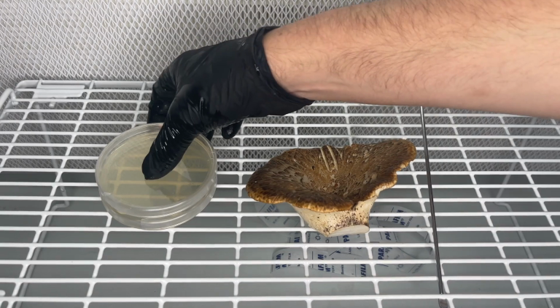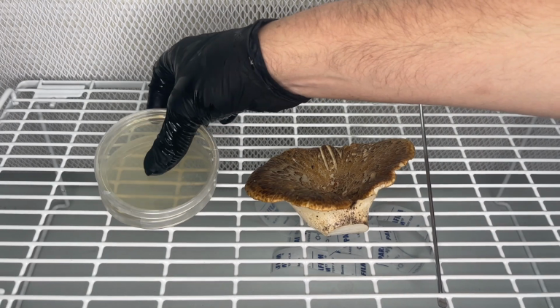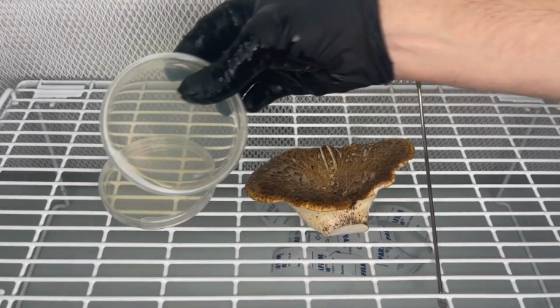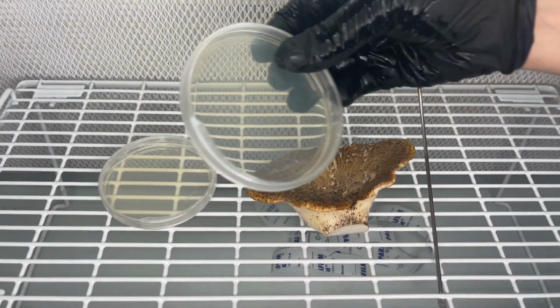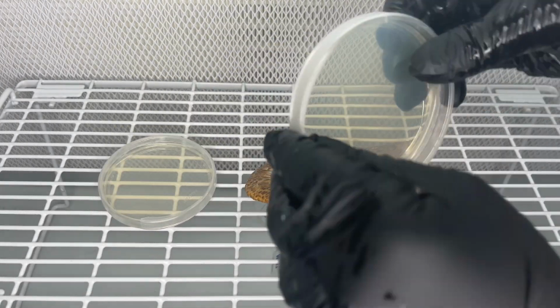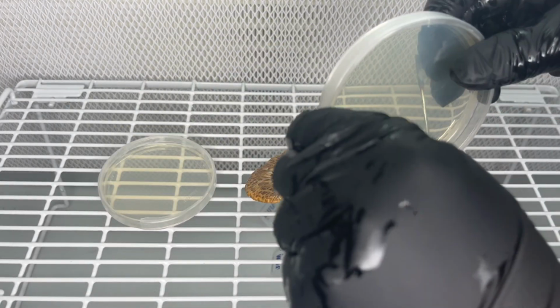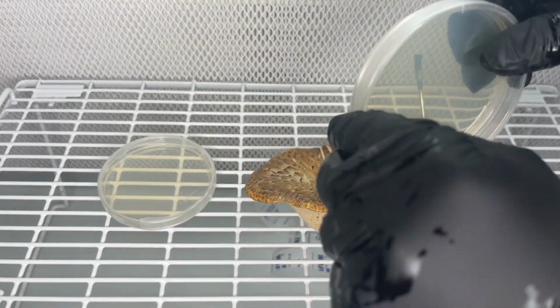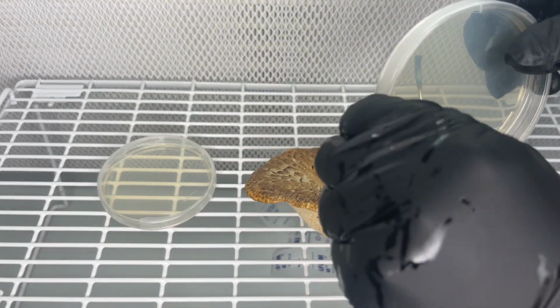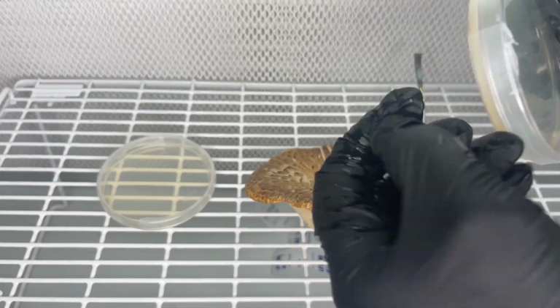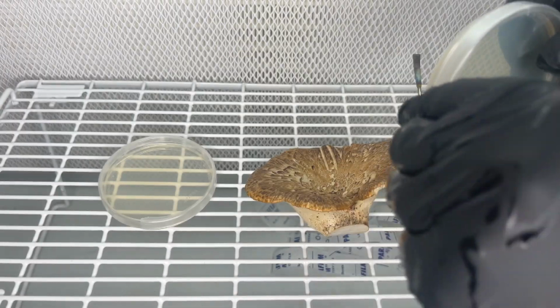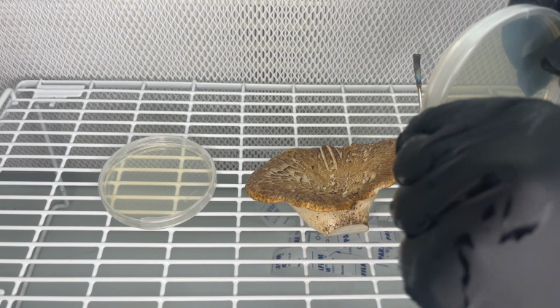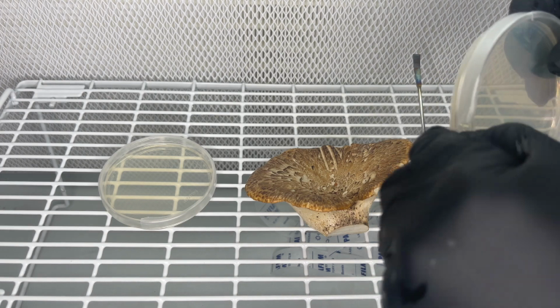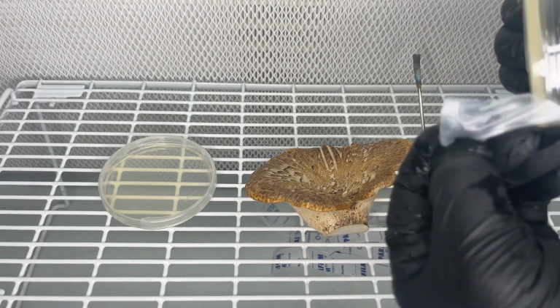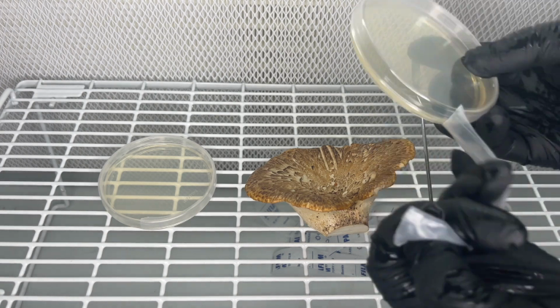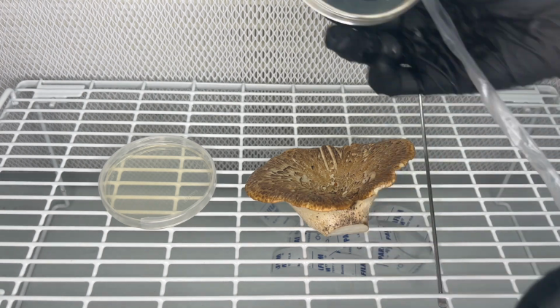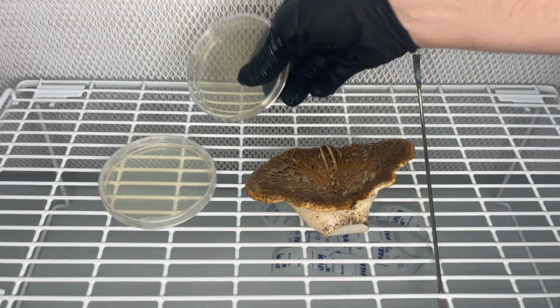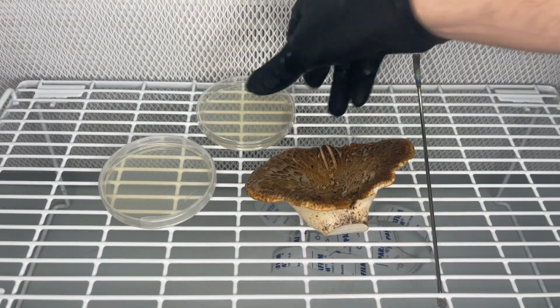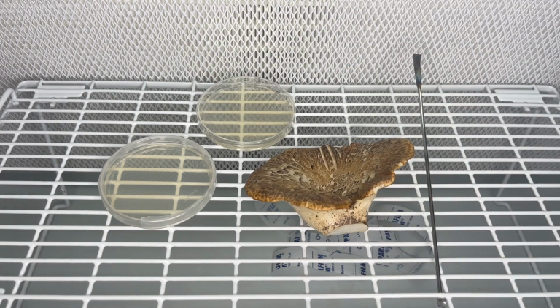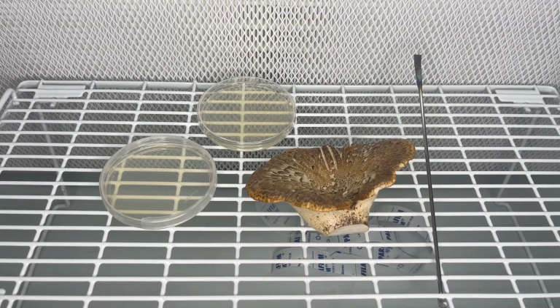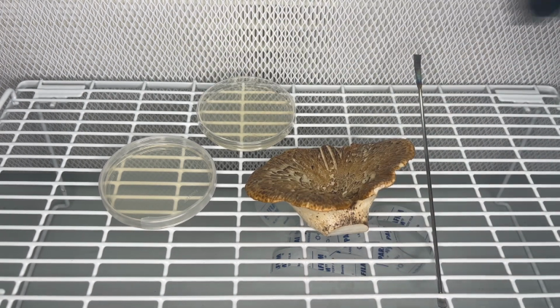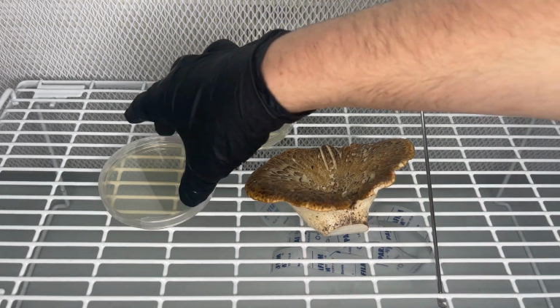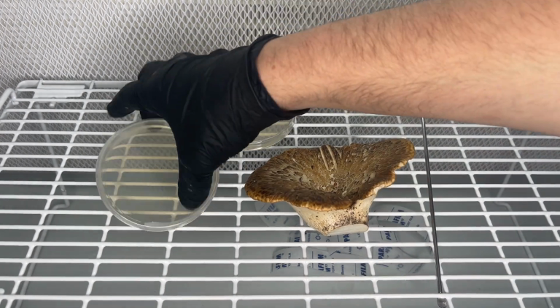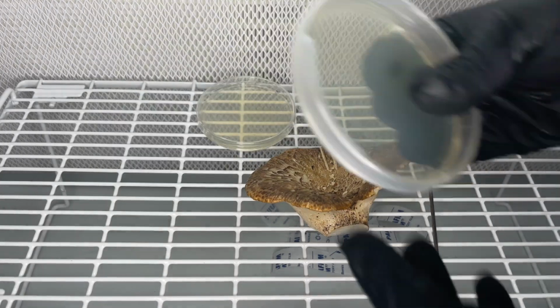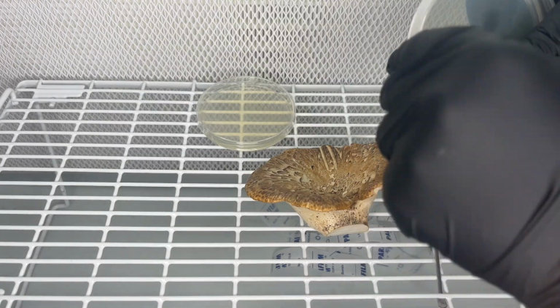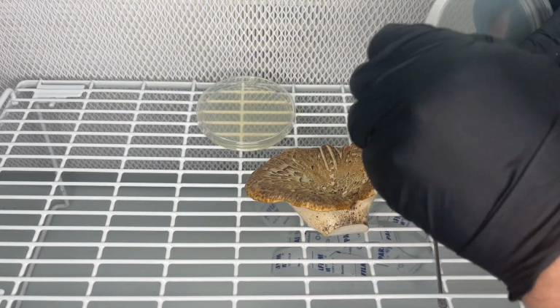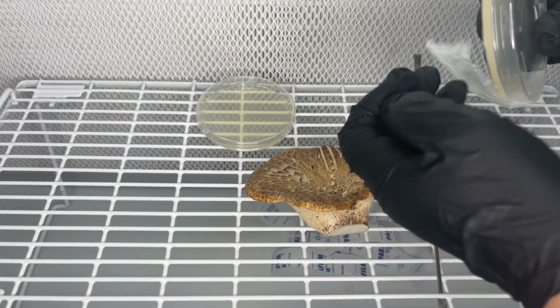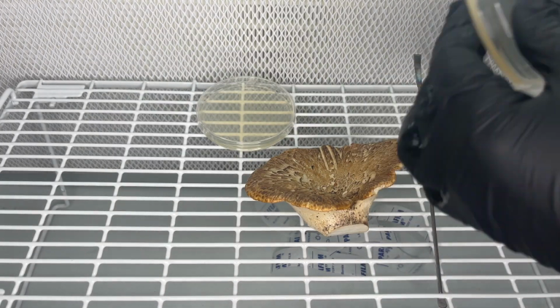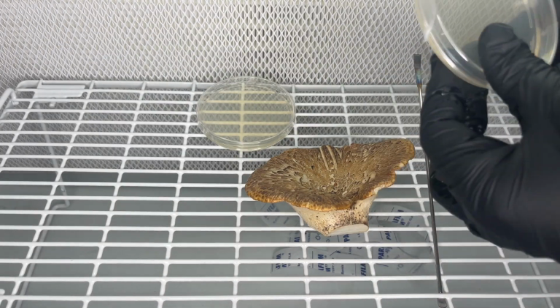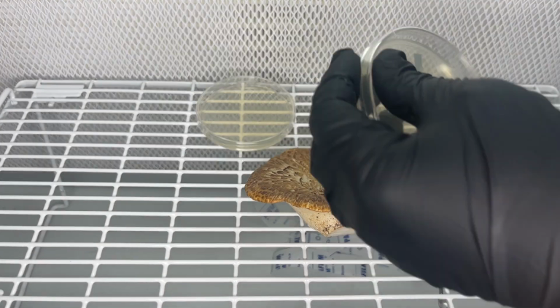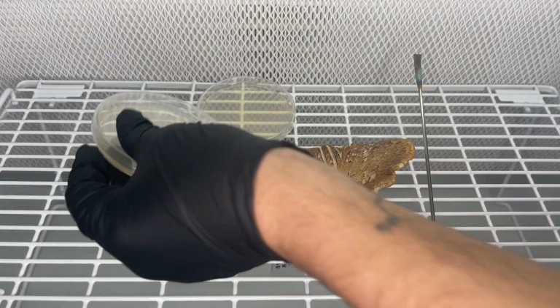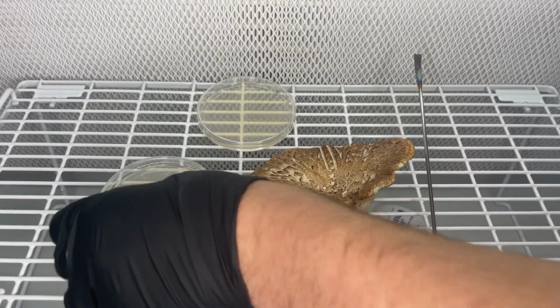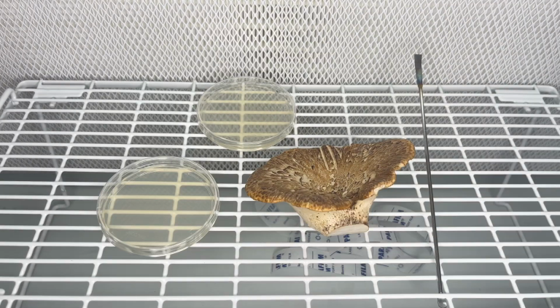I set up a clean work area in front of my laminar flow hood, but you could do this step inside of a still air box. I already had a couple of sterilized nutrient agar plates so I can jump right into the cloning.